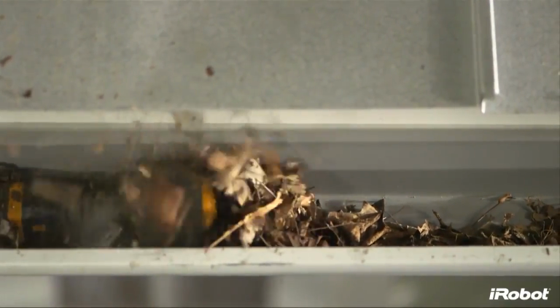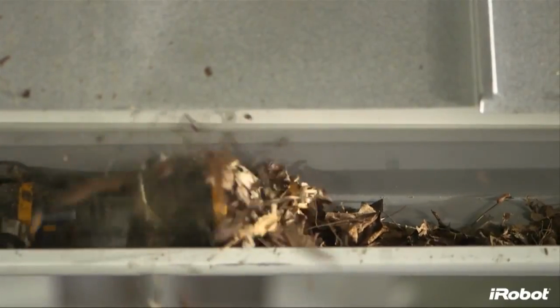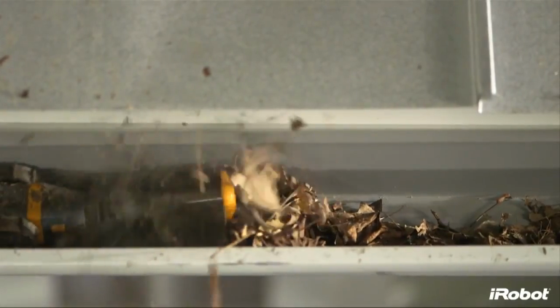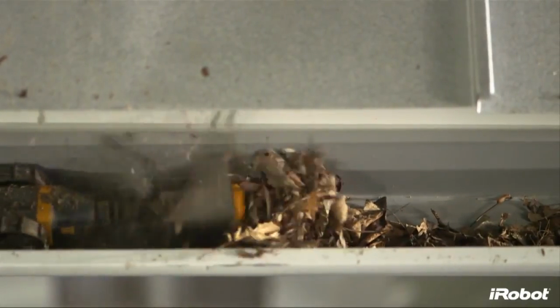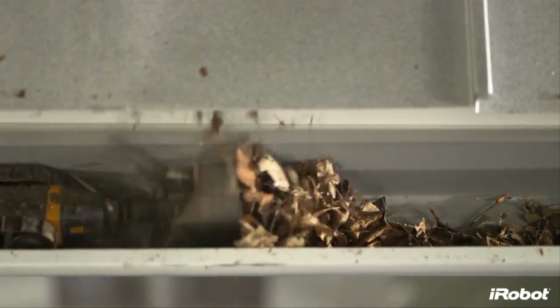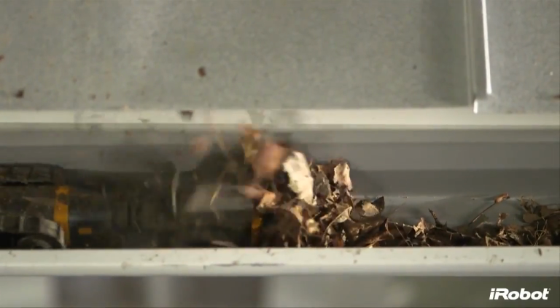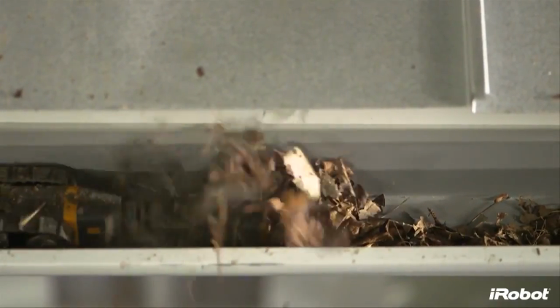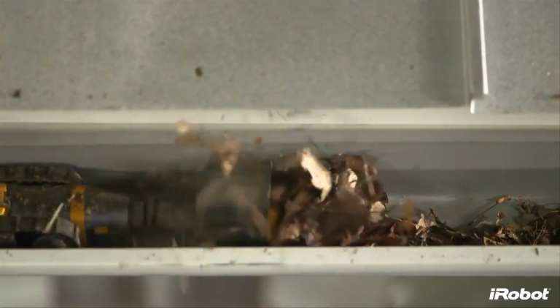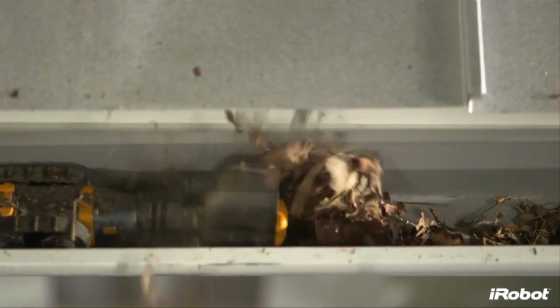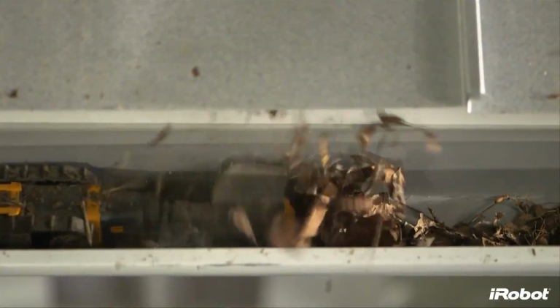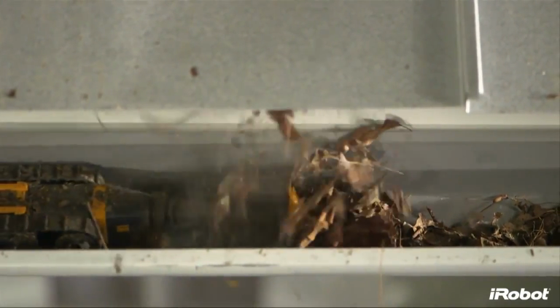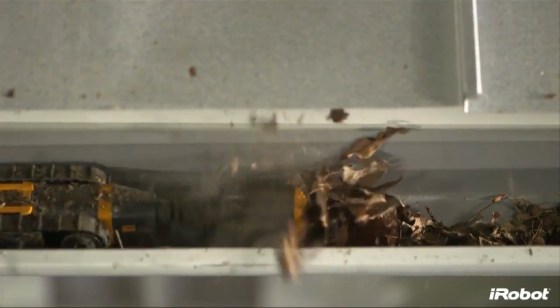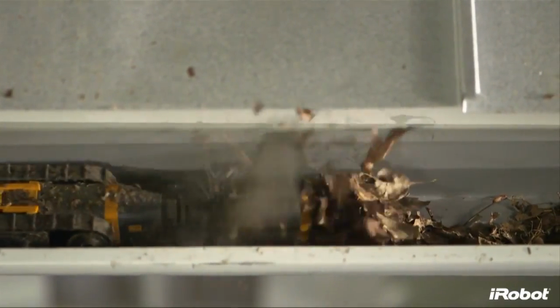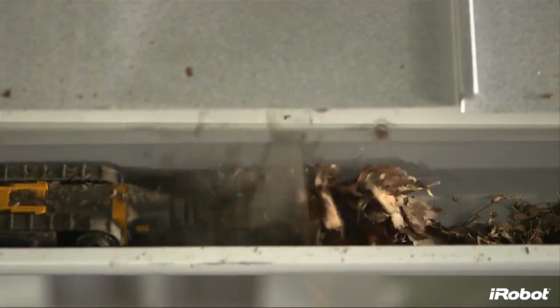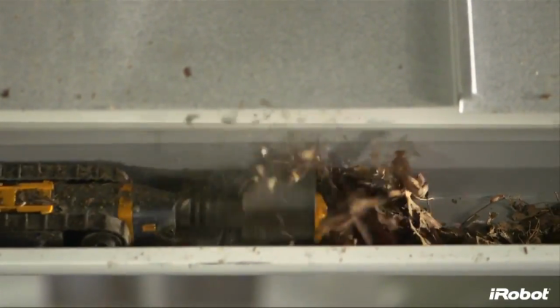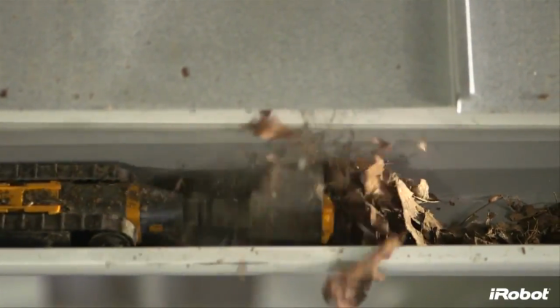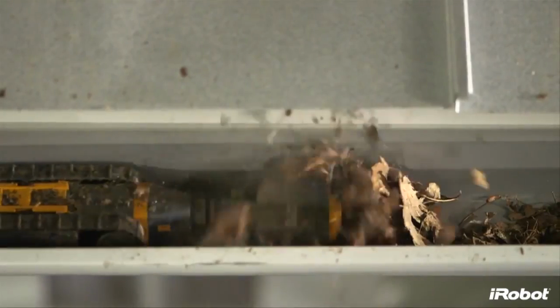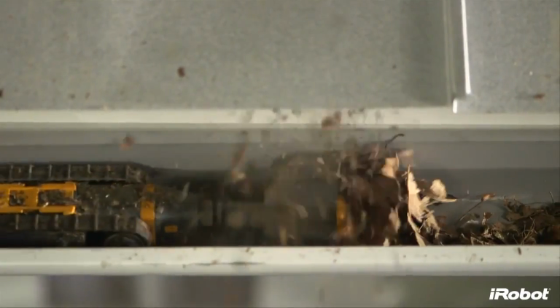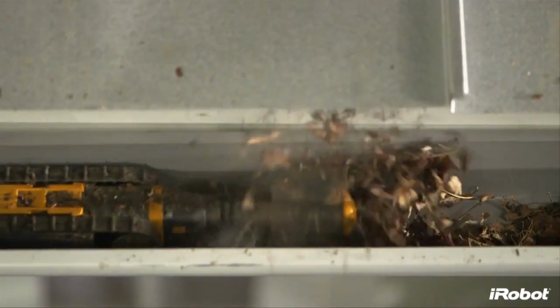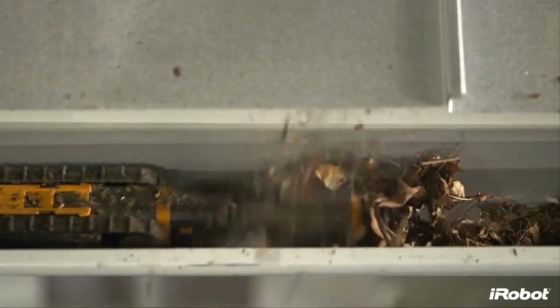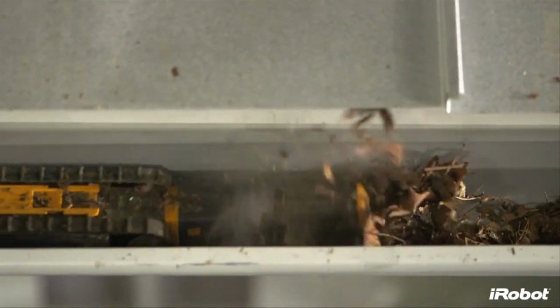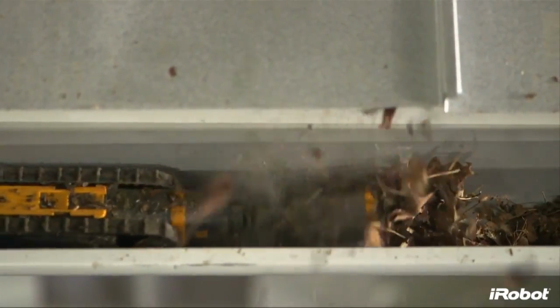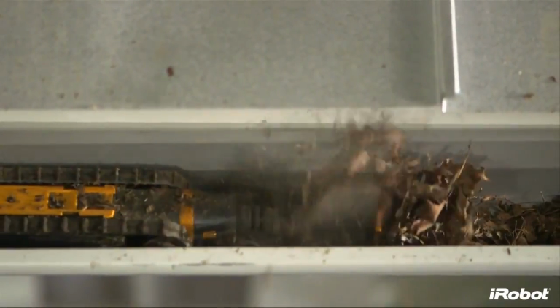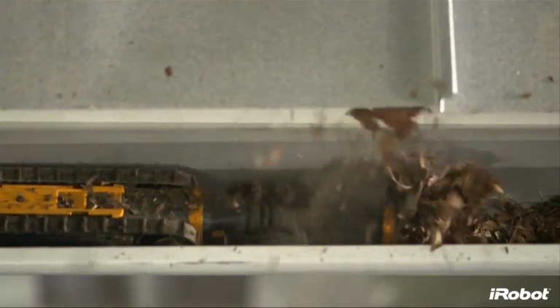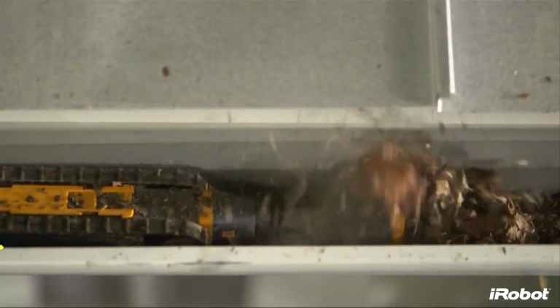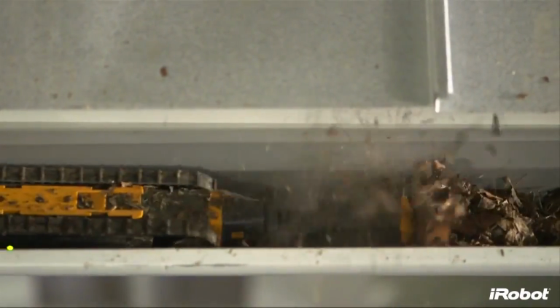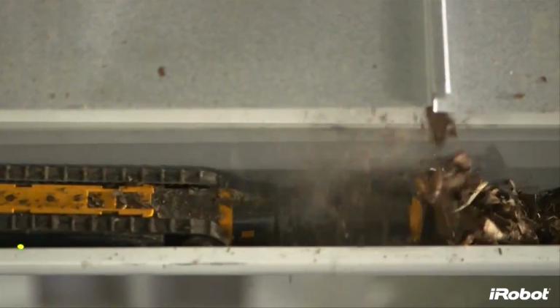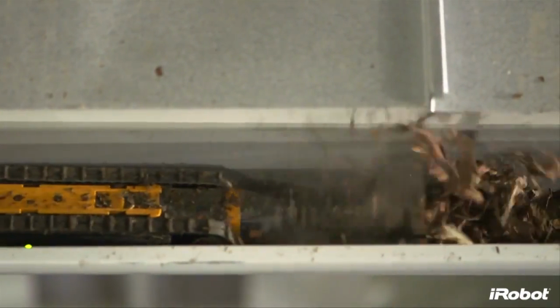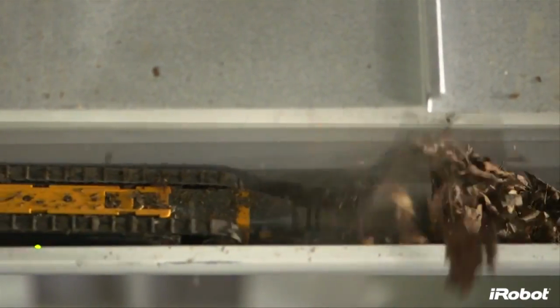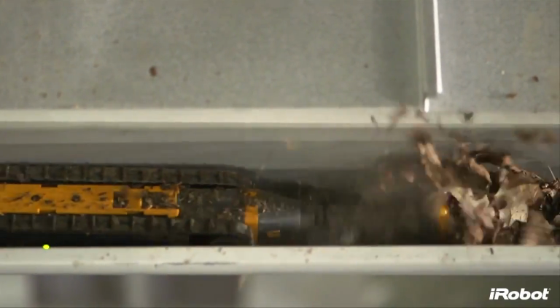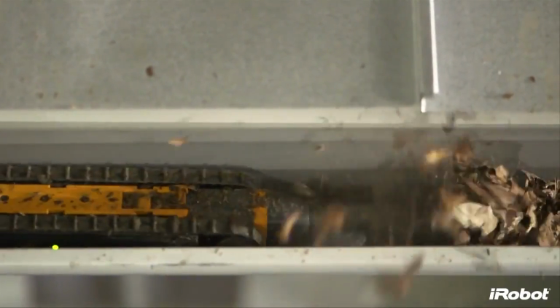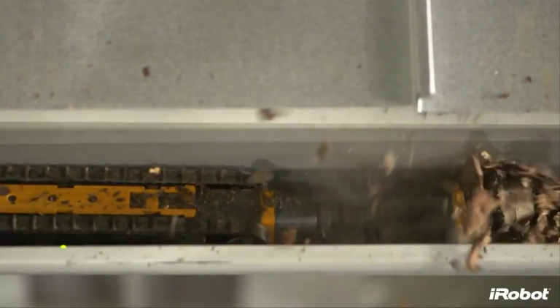iRobot is driven by a passion for building practical robots like Luge that make a meaningful difference in people's lives. The iRobot Luge 300 Series Gutter Cleaning Robot takes a dangerous, dirty job and does it for you.